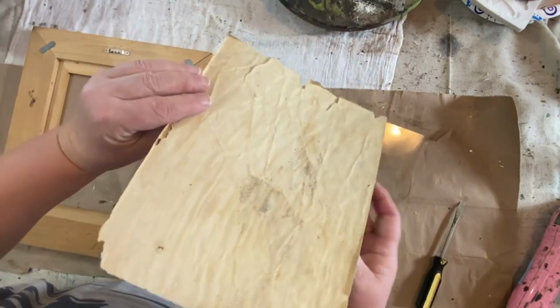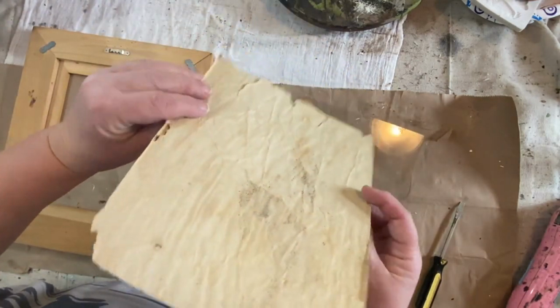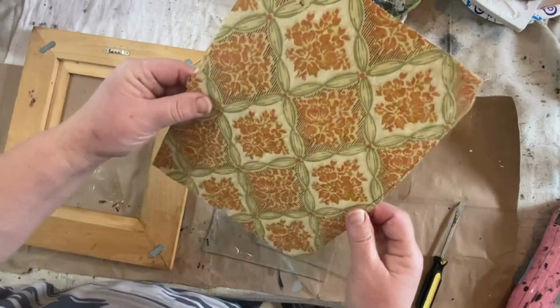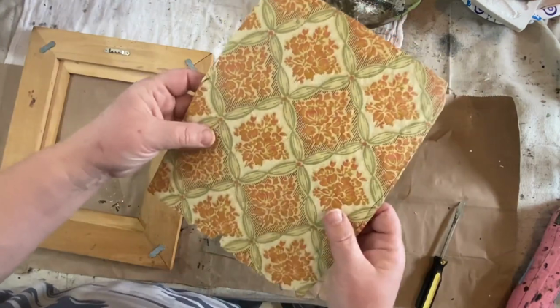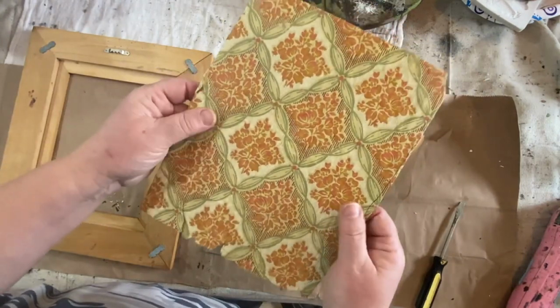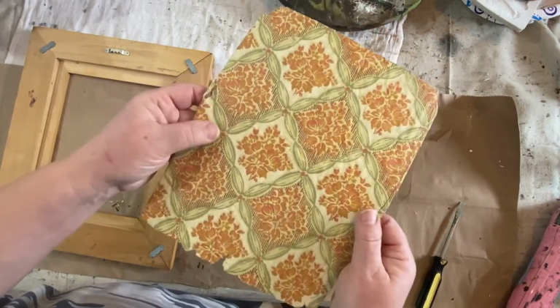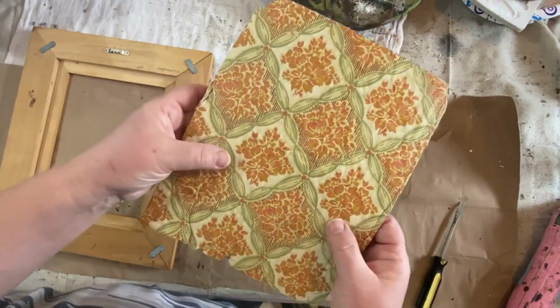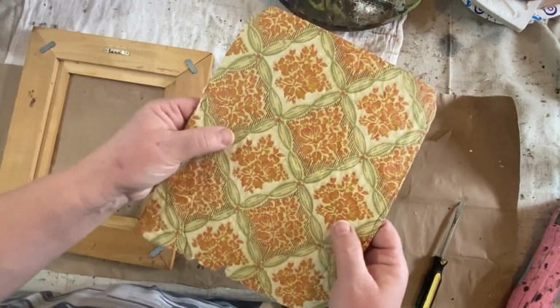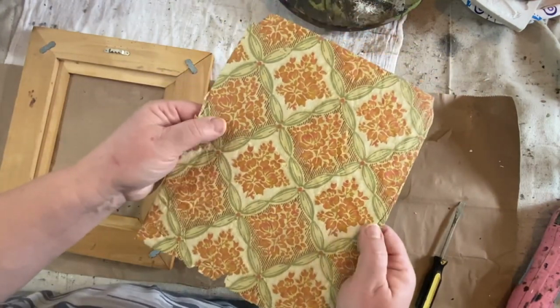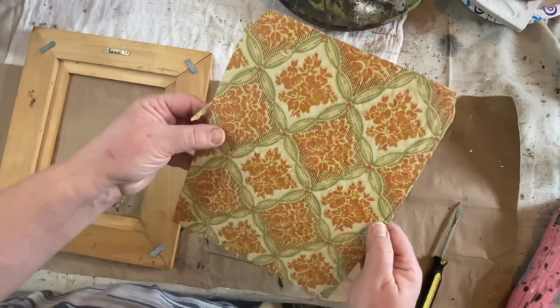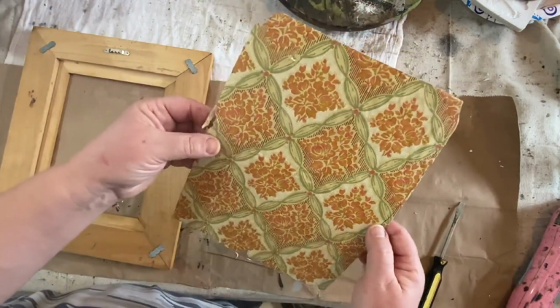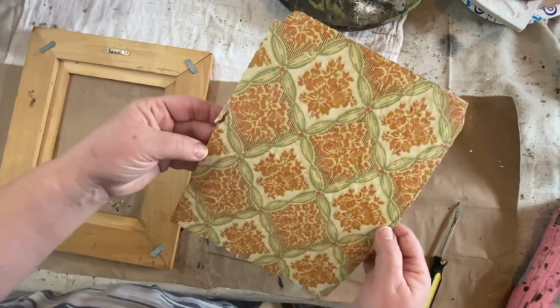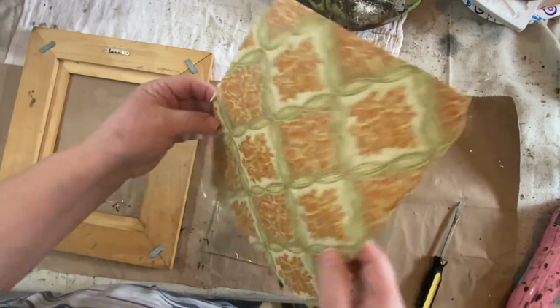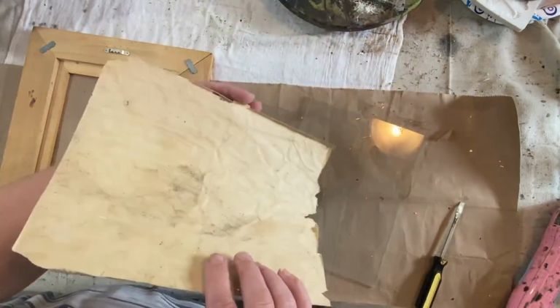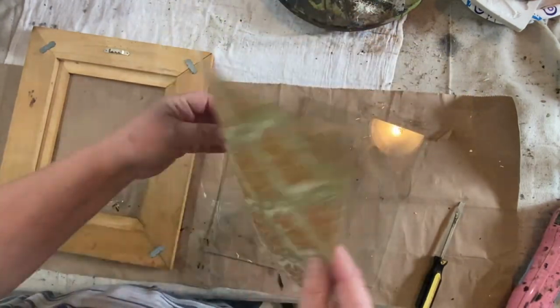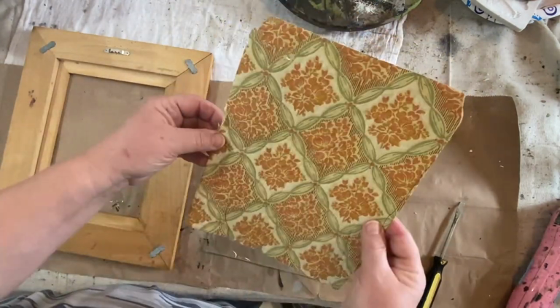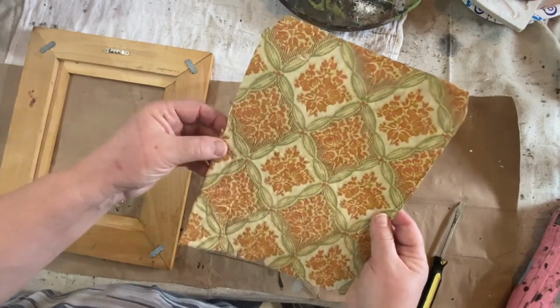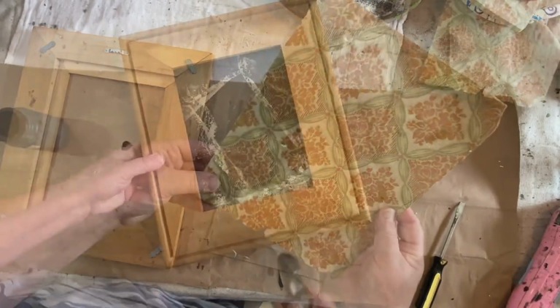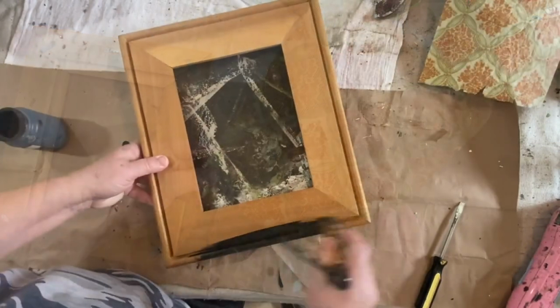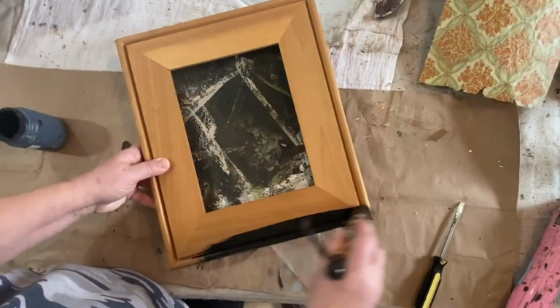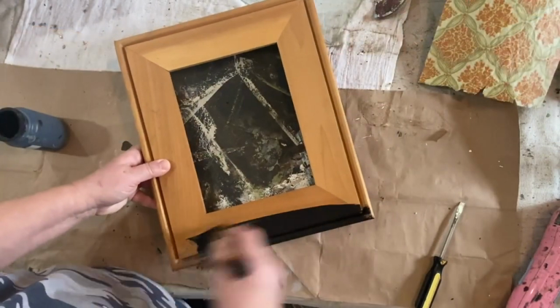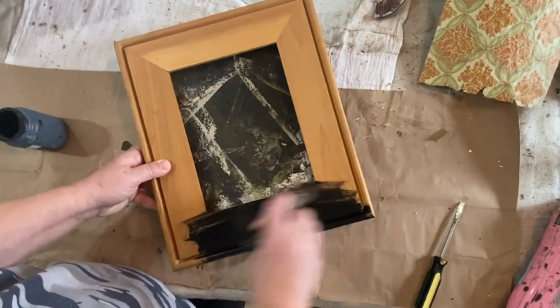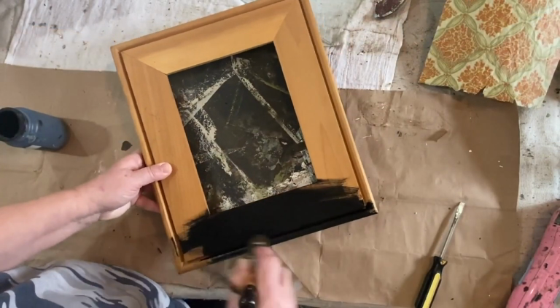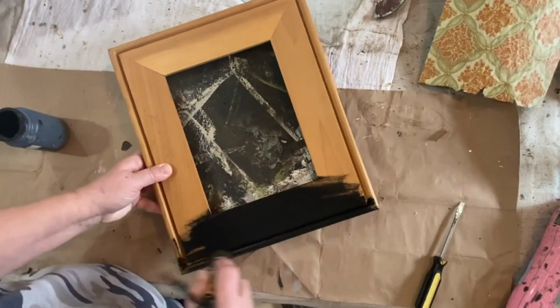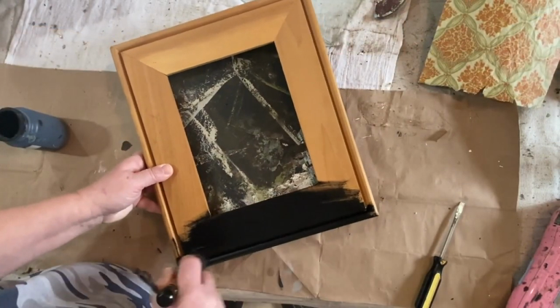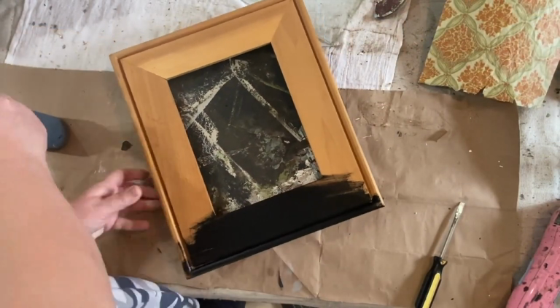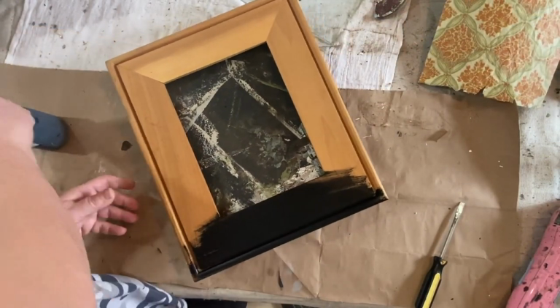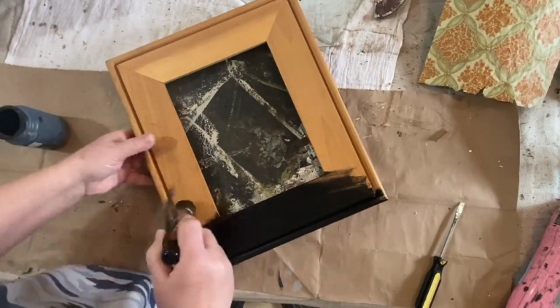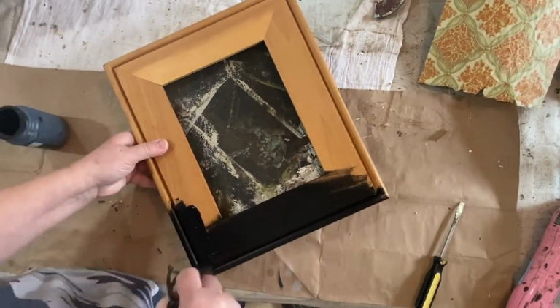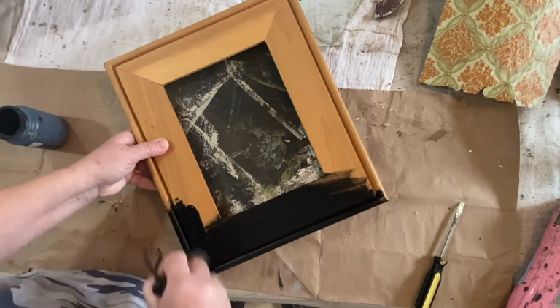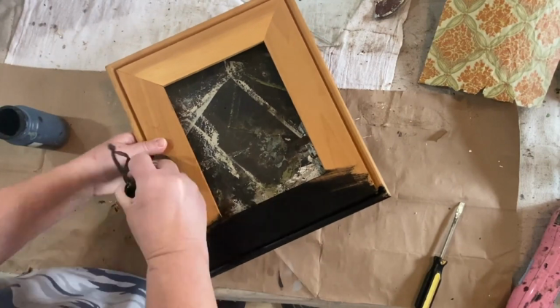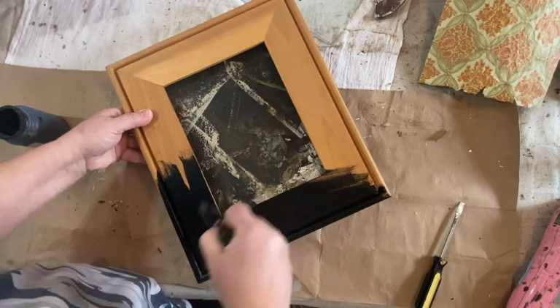But first, I want to get this apart and take a look at this paper, because it looks old — I think it's old wallpaper. You could feel that it's raised, and it's not just a flat paper. It's pretty cool. So I'm going to look it up and see if that's something I can also add to my Etsy shop for you to download a copy of.